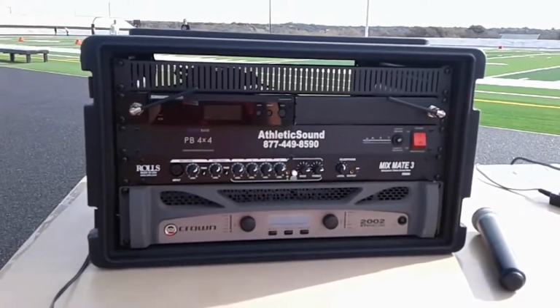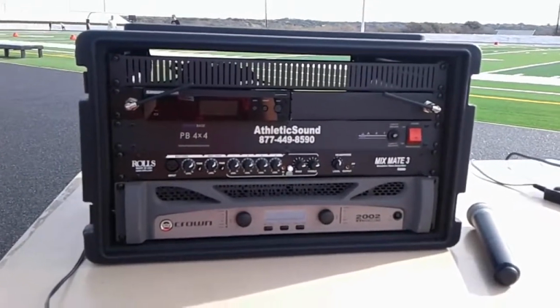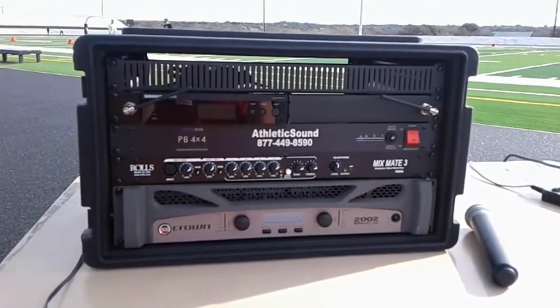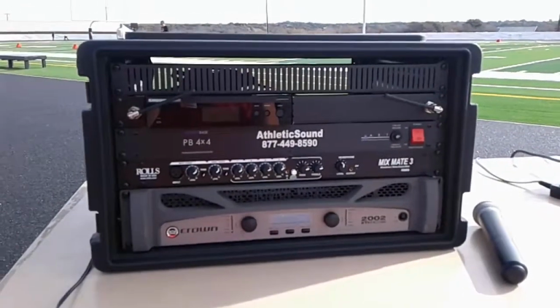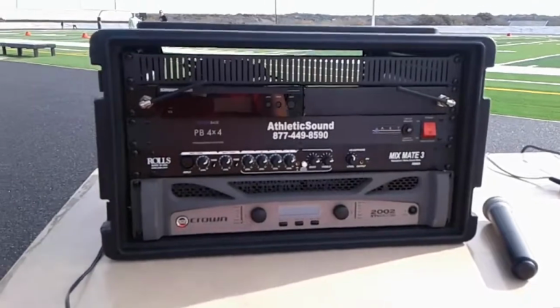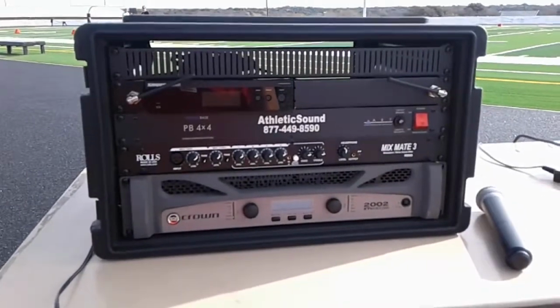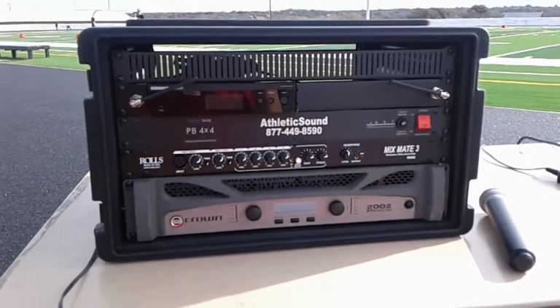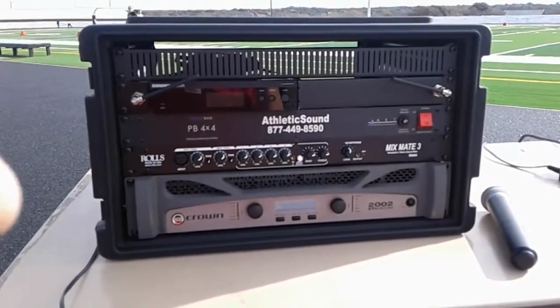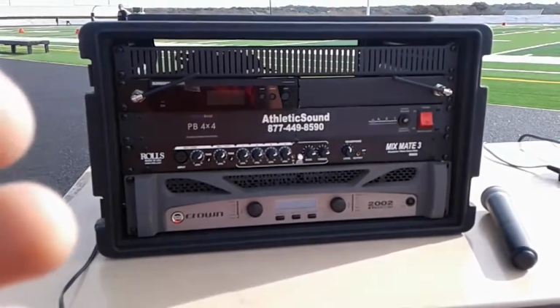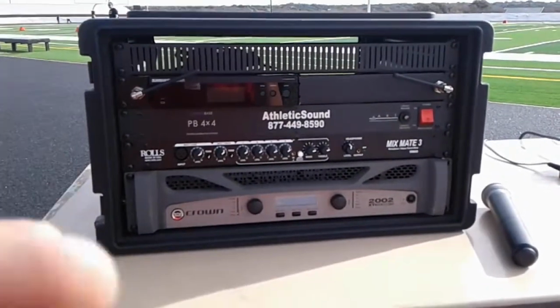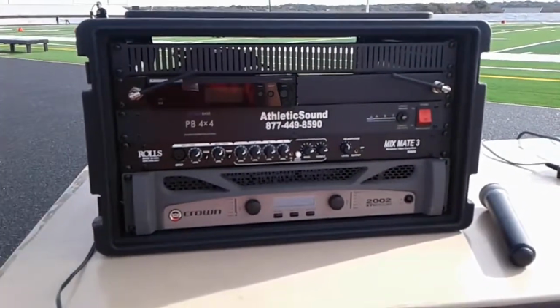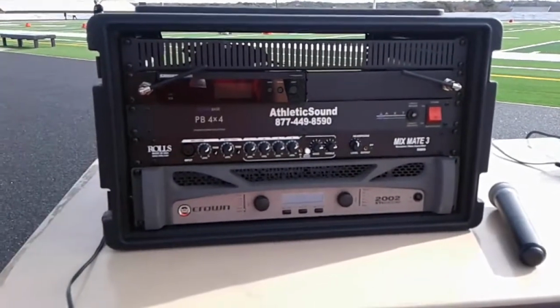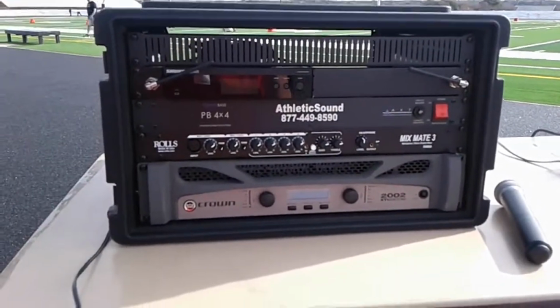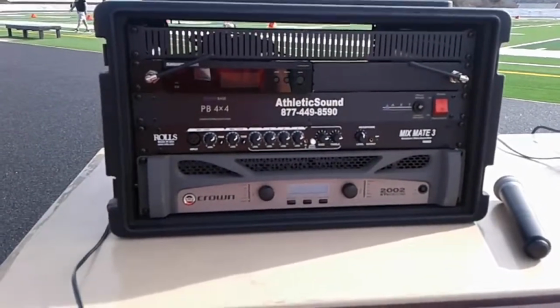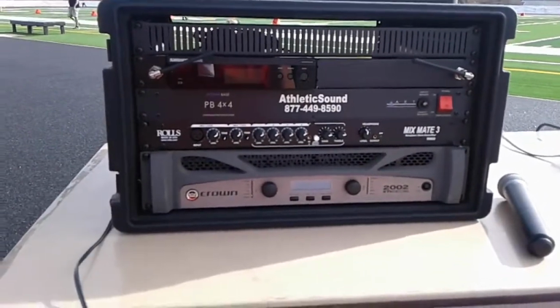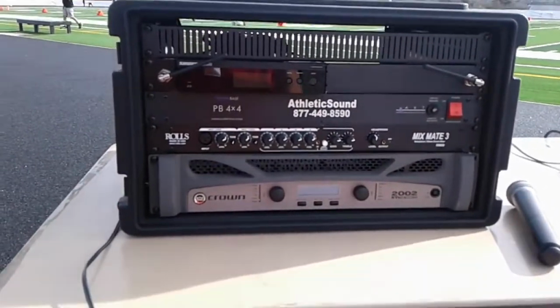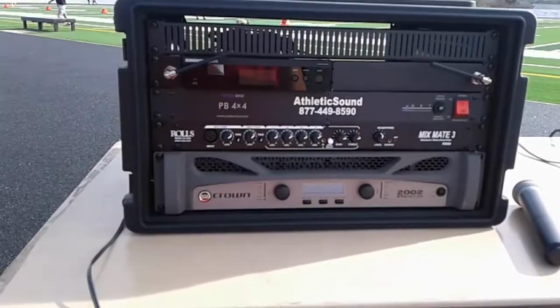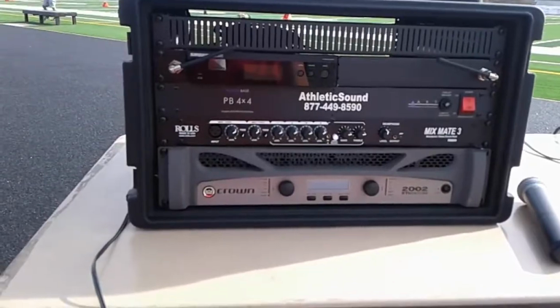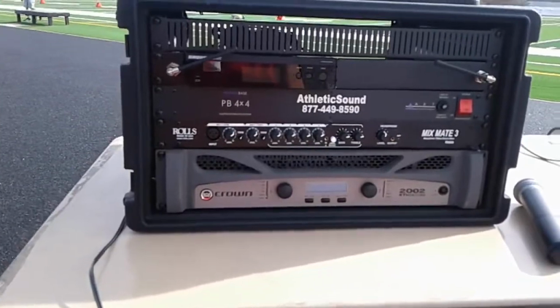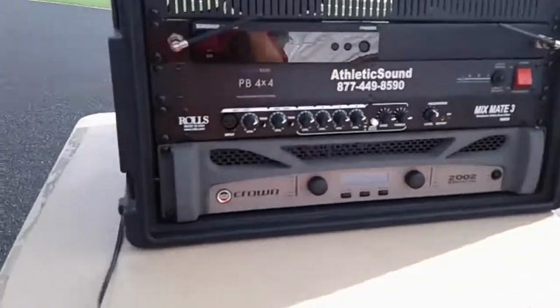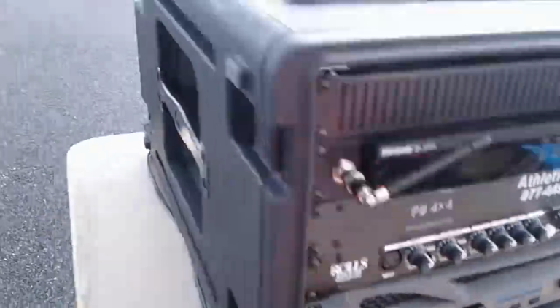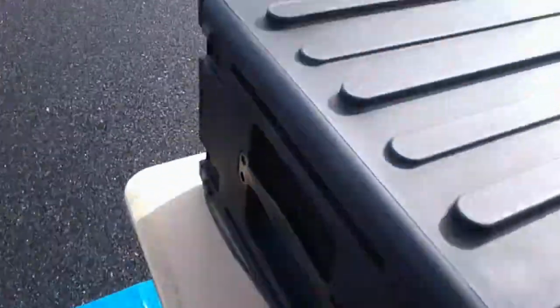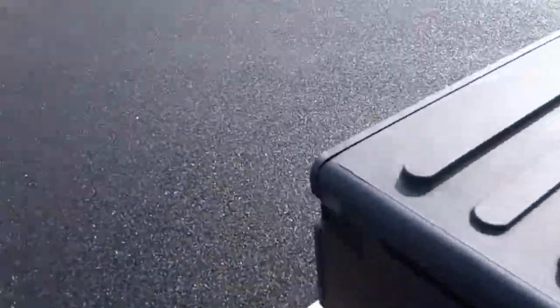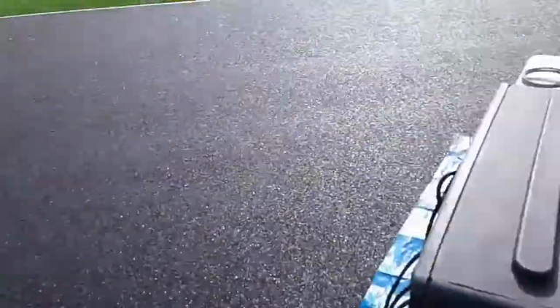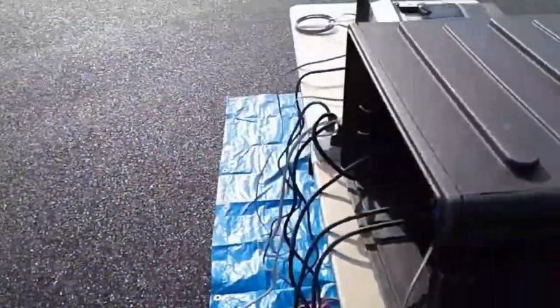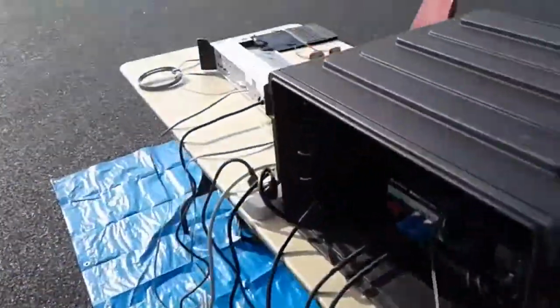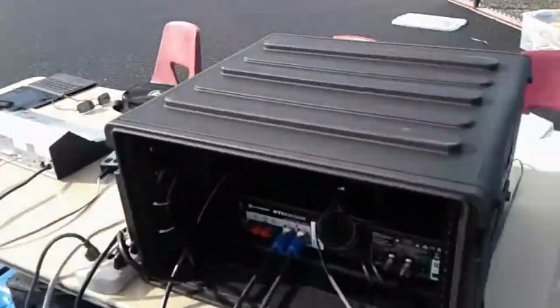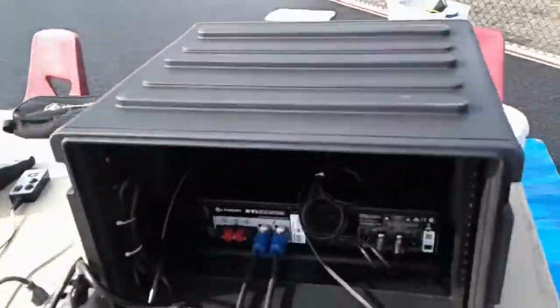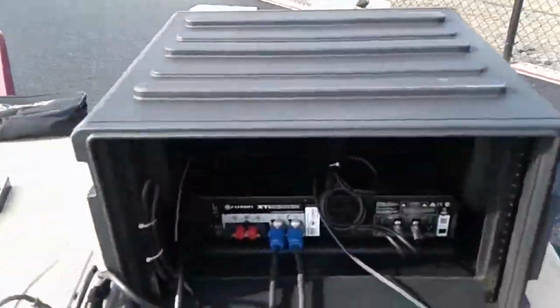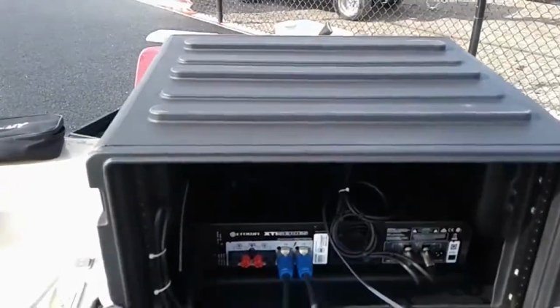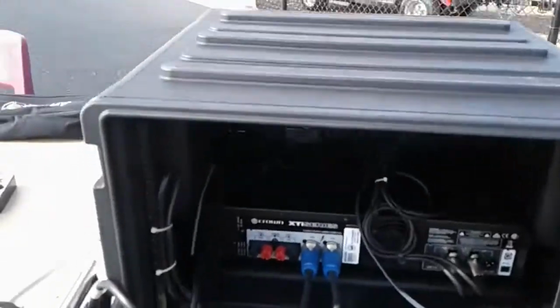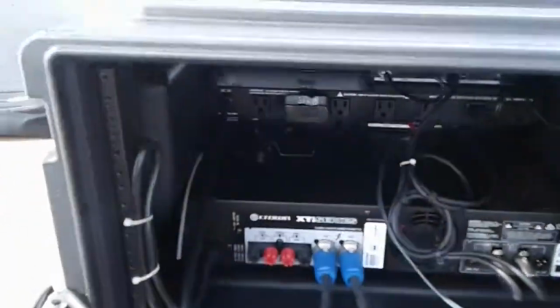This is the front of the PA box, and once the lids have been taken off, this is what it looks like on the front. We're going to move over to the back of the PA box and give you a rundown of what this looks like and the important pieces here.